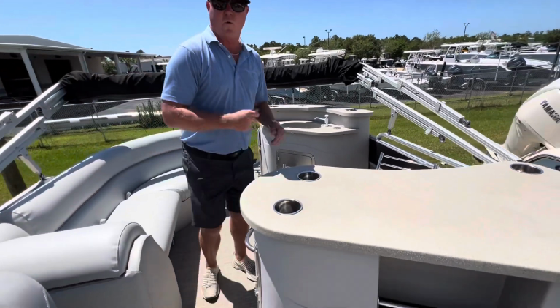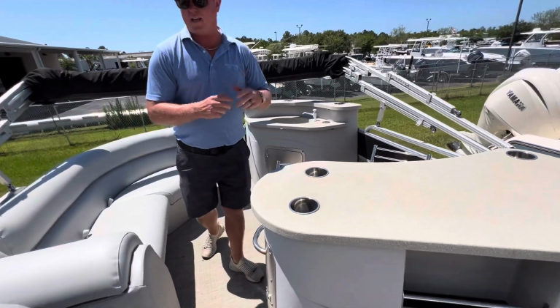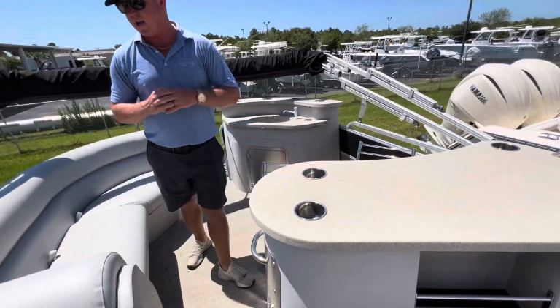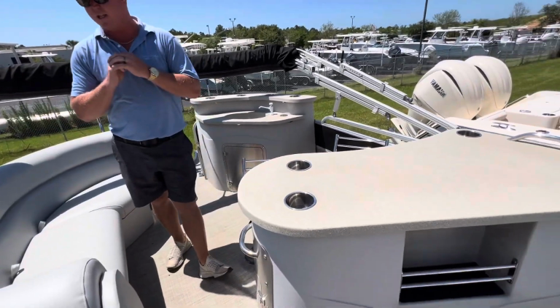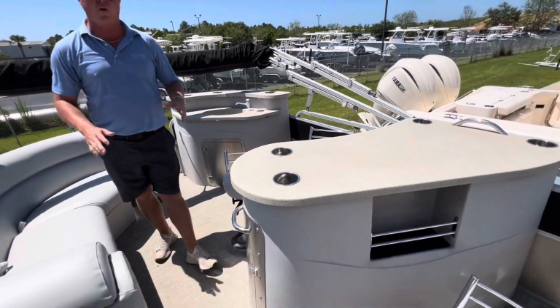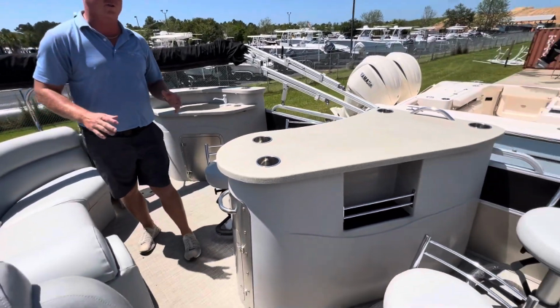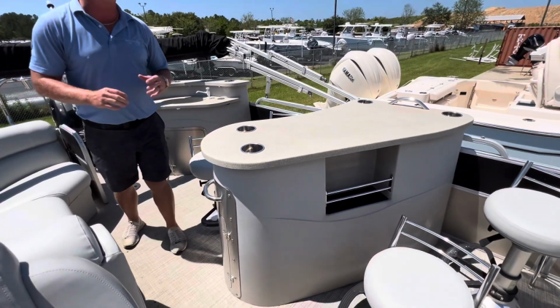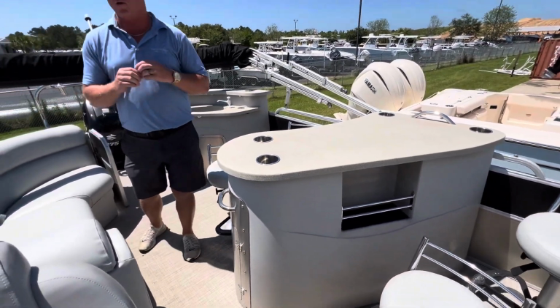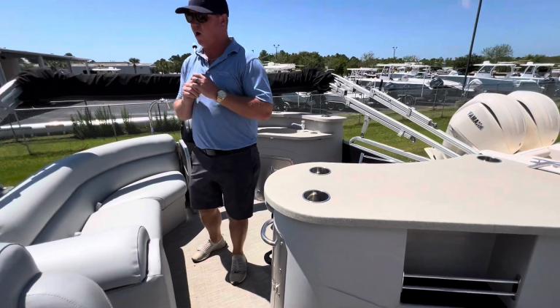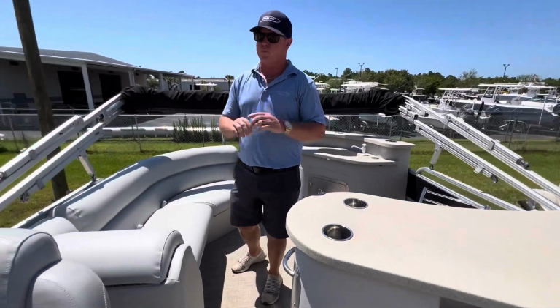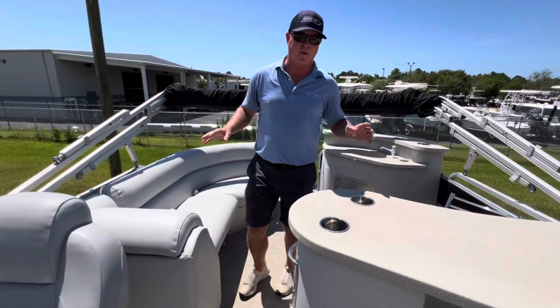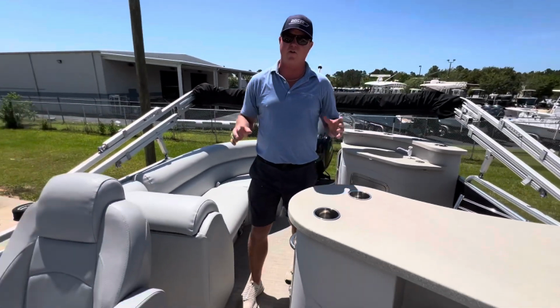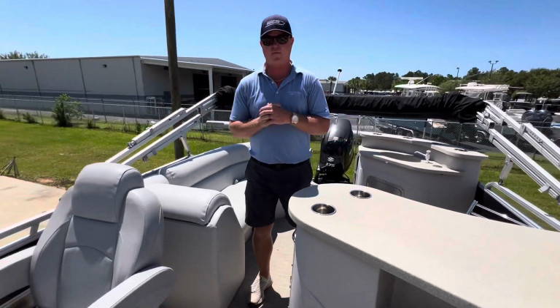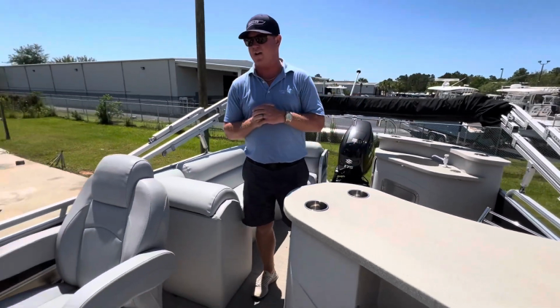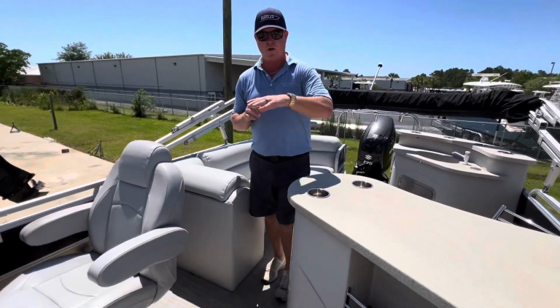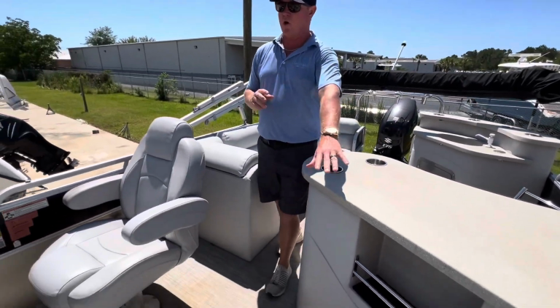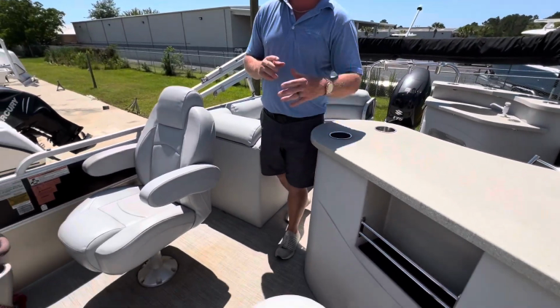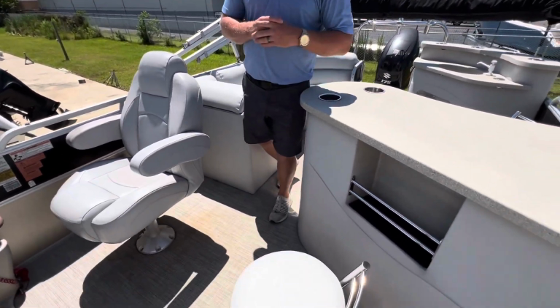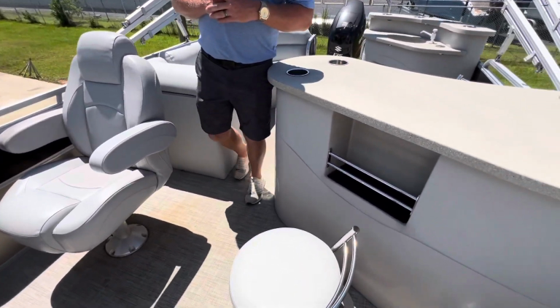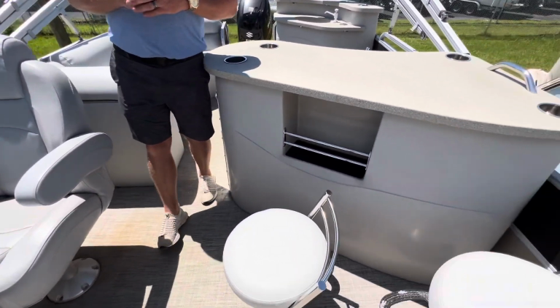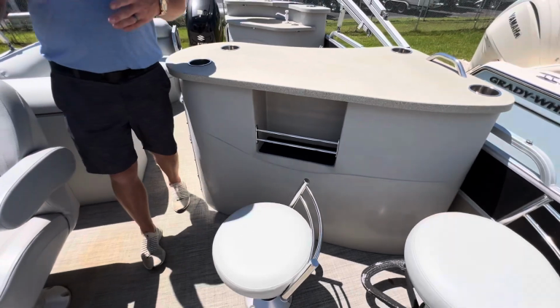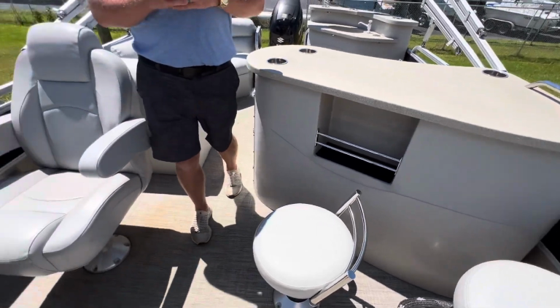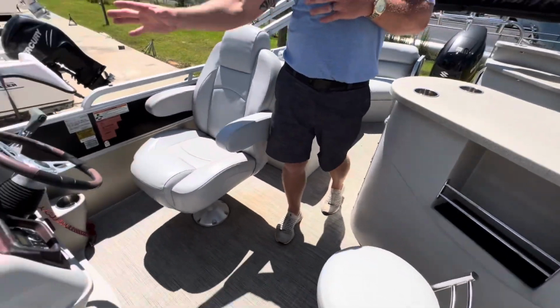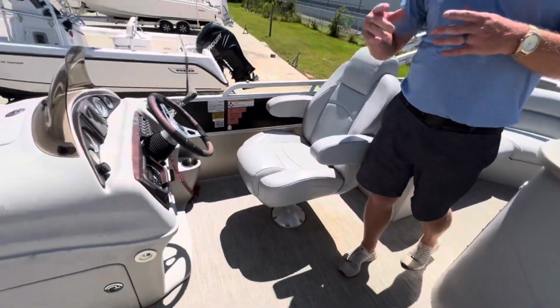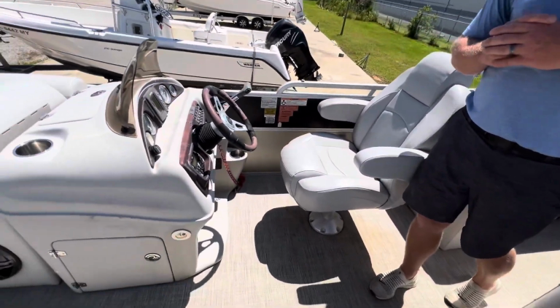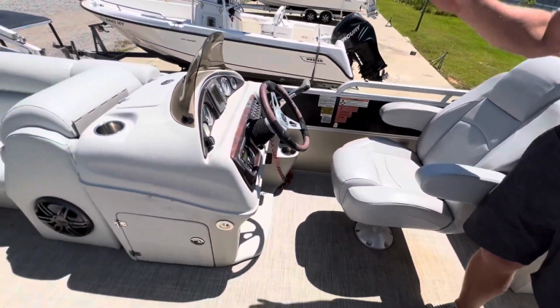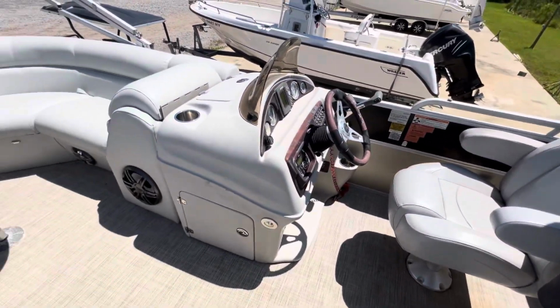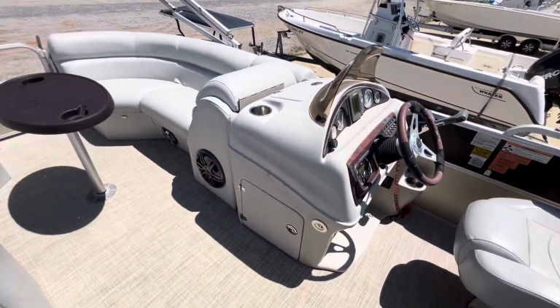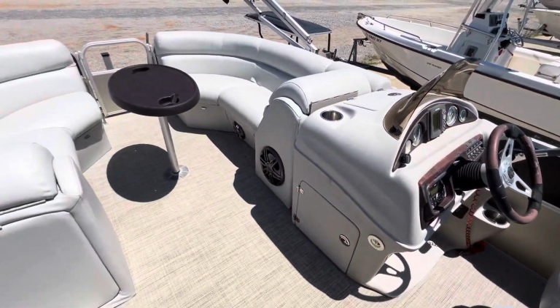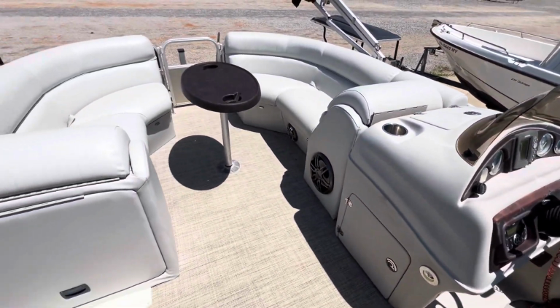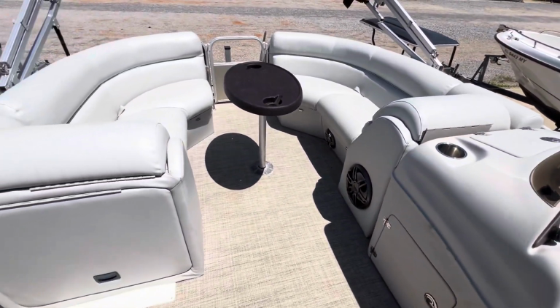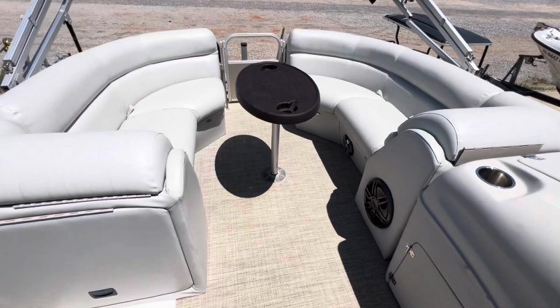We did go ahead and replace all the upholstery in this boat, so it's all brand spanking new, haven't even been sat on. Bar stool's over here to the port side. Of course, we got the helm on the right side with a little Hummingbird unit in it, and it's of course got a bow table.